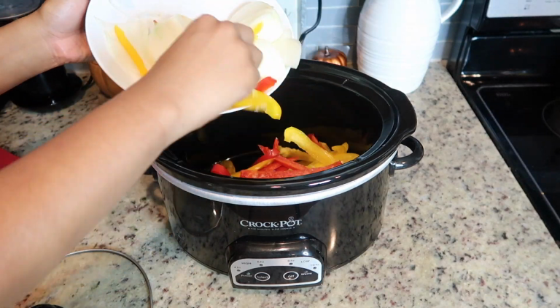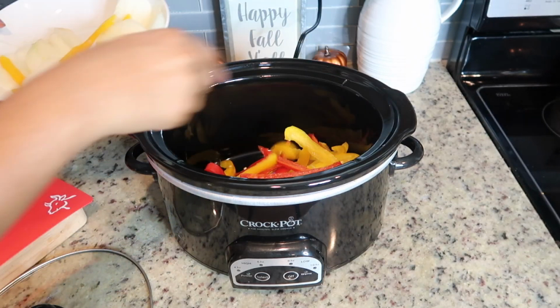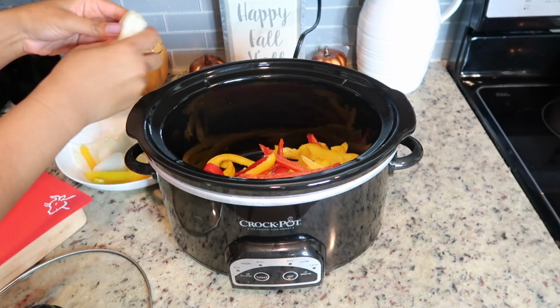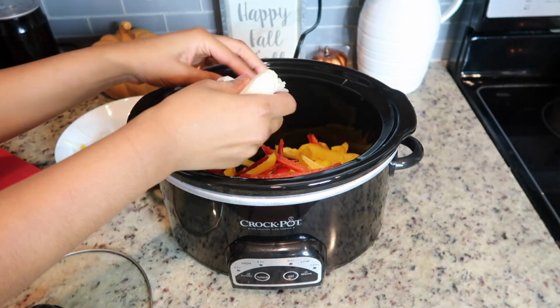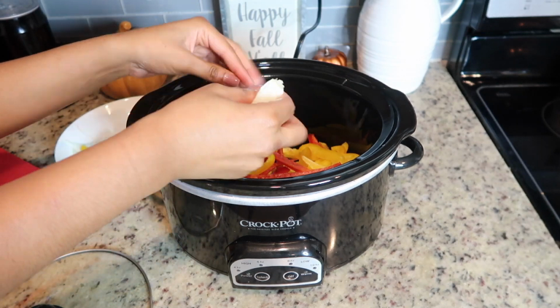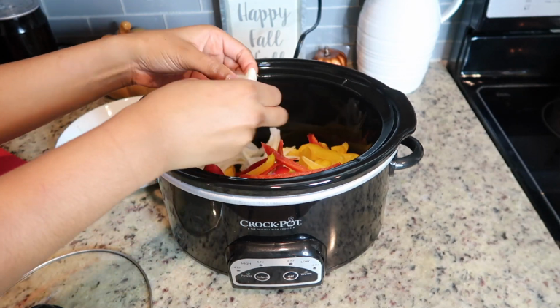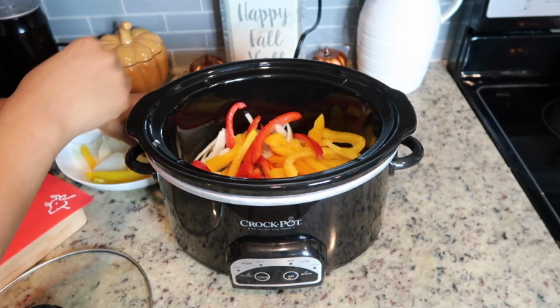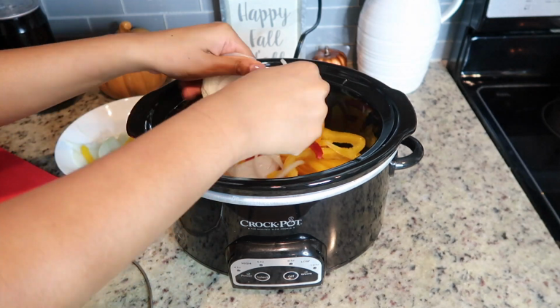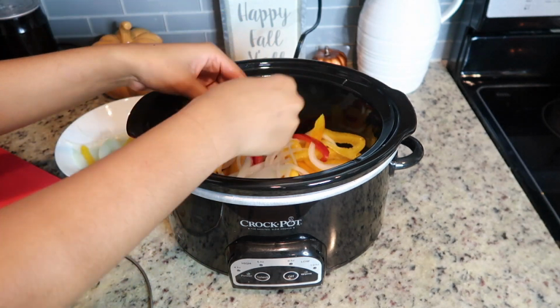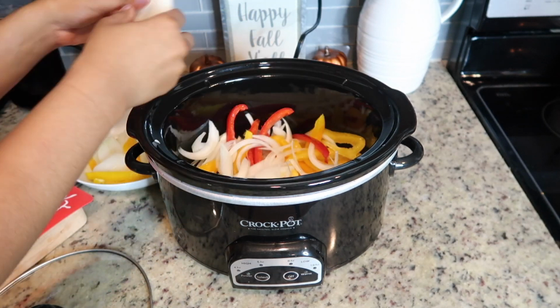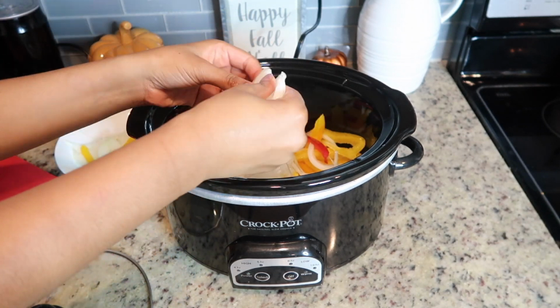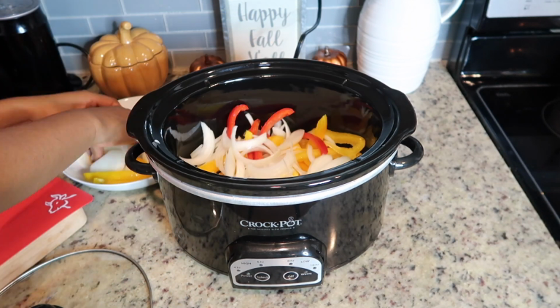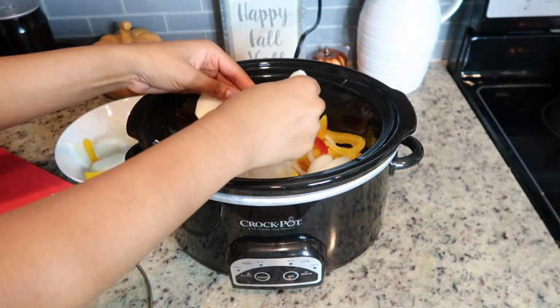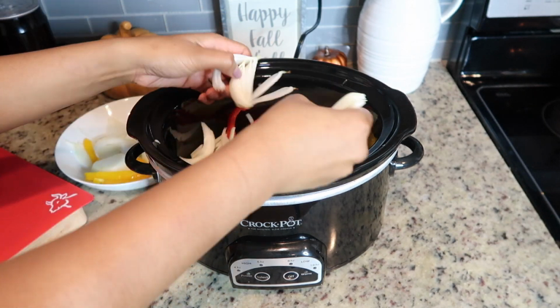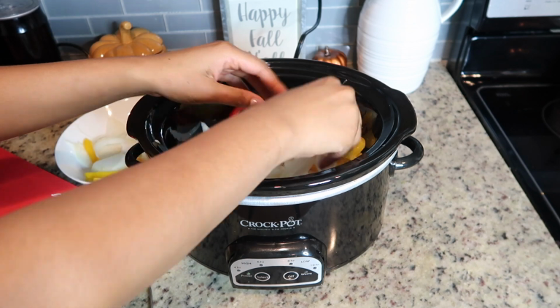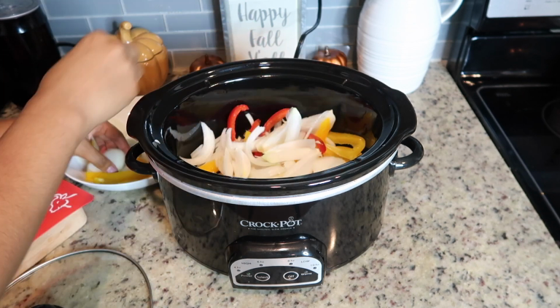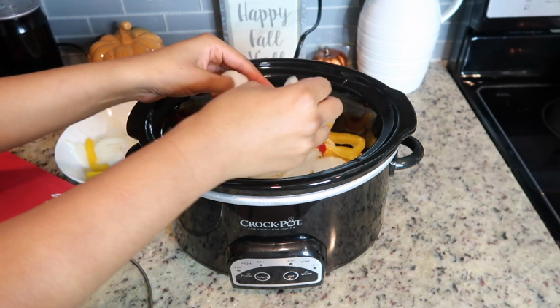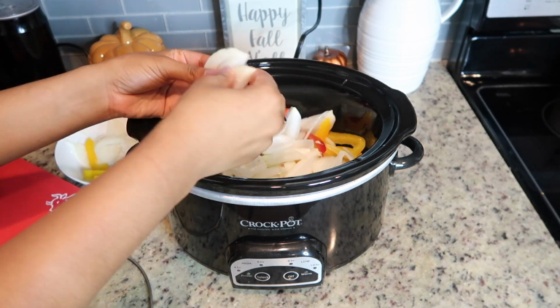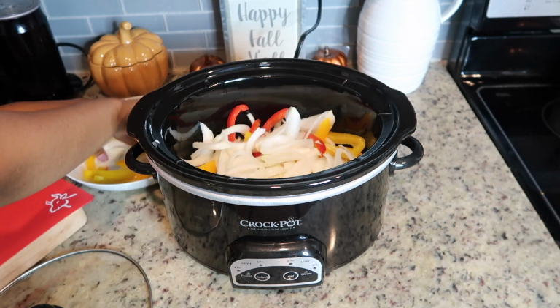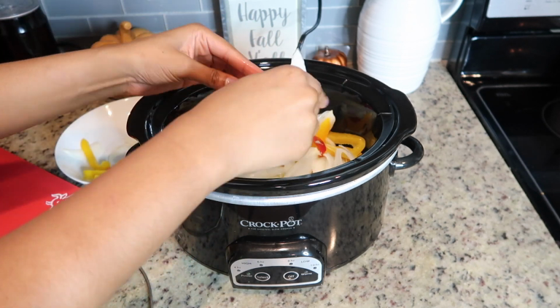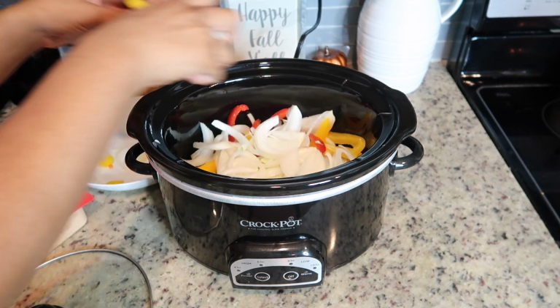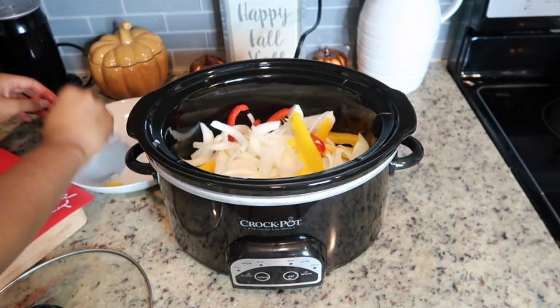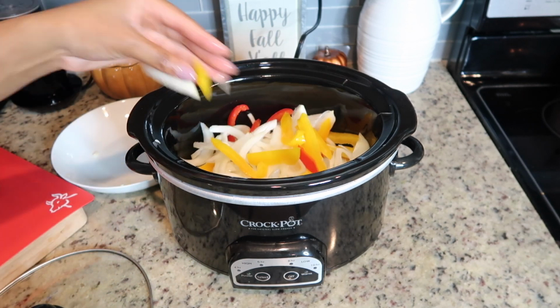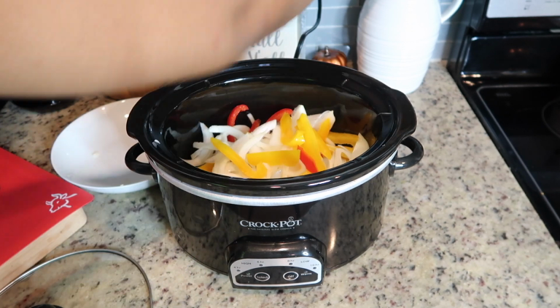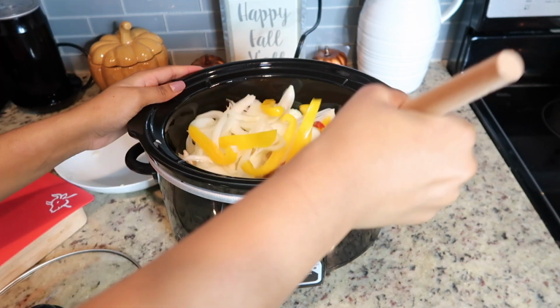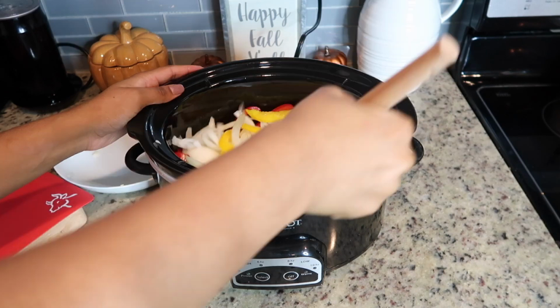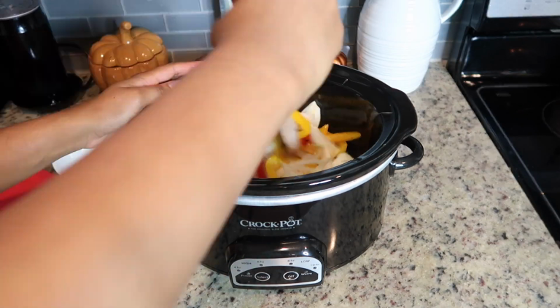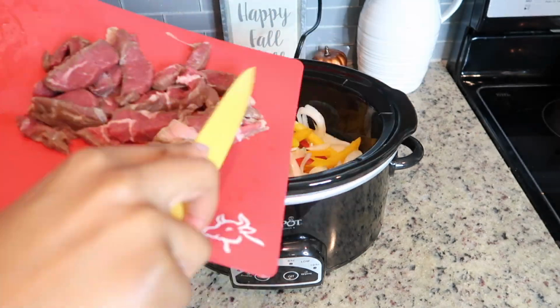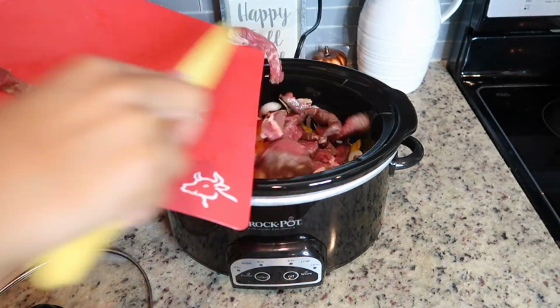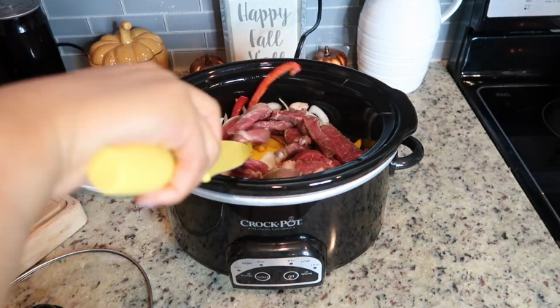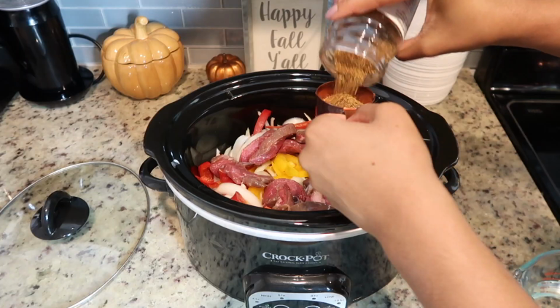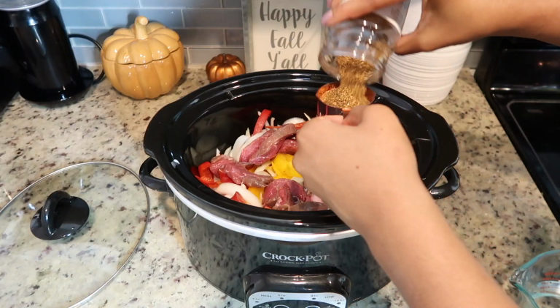You need 12 ounces of a protein — you can do chicken as well, but I love doing steak. I'm using sirloin steak, so I just chopped that up. I'm also putting the onion in the crock pot. This is seriously the simplest recipe to make.